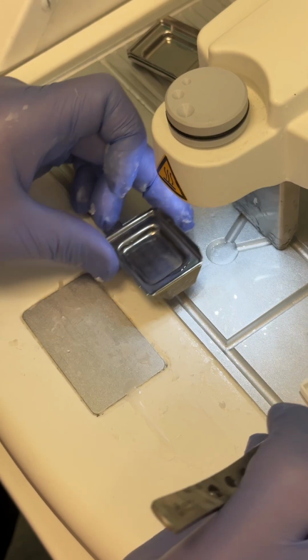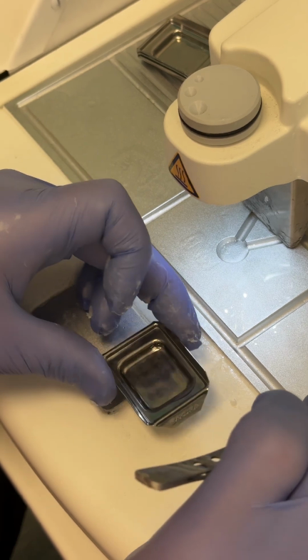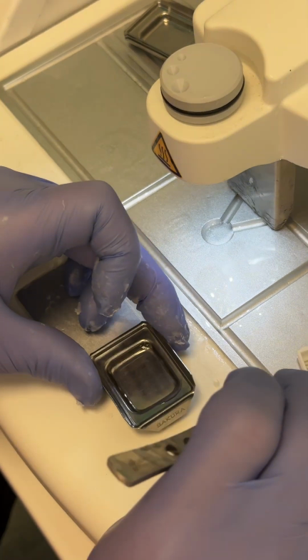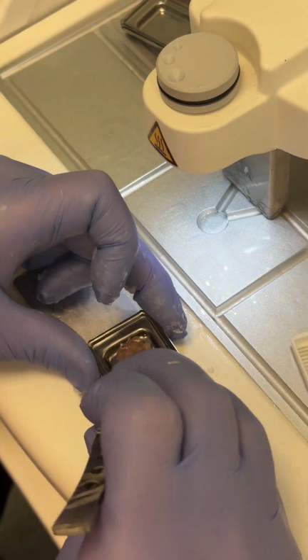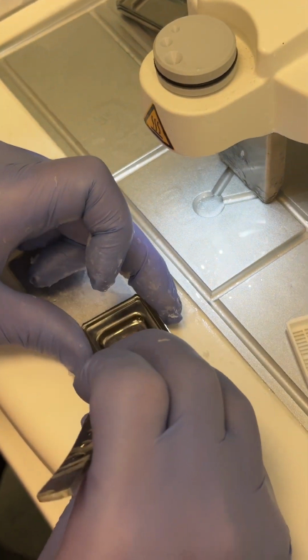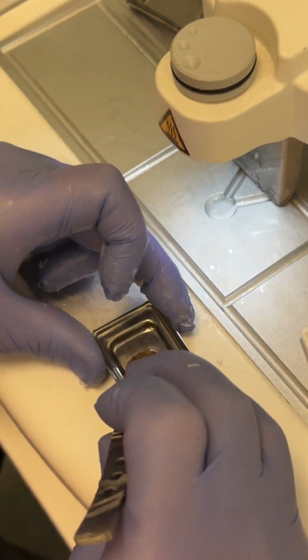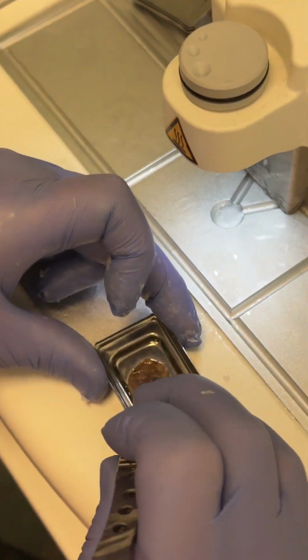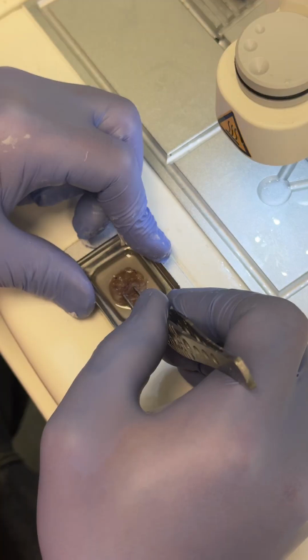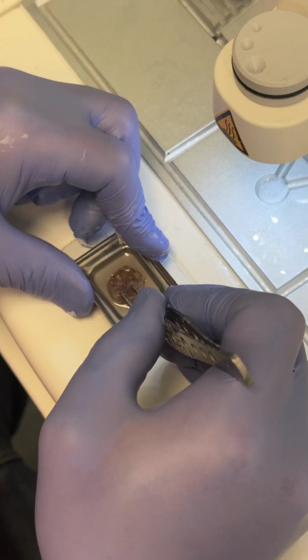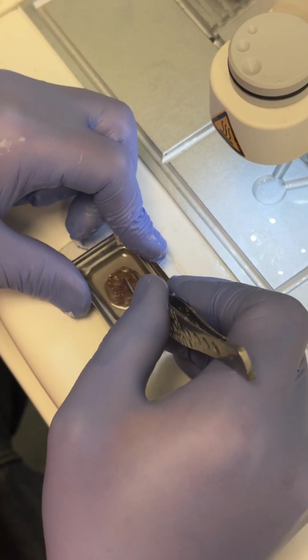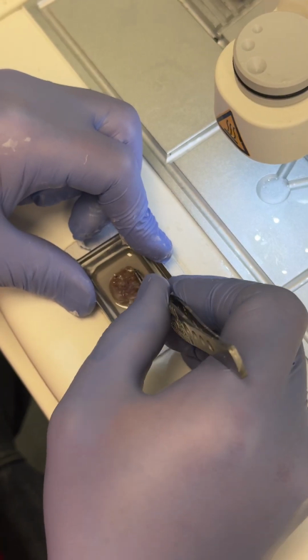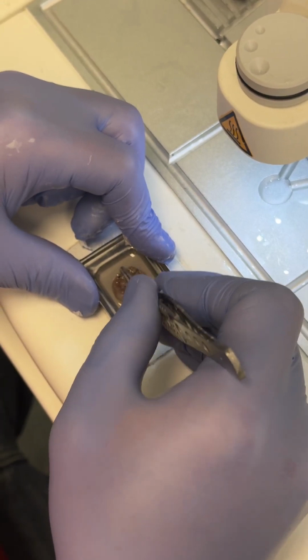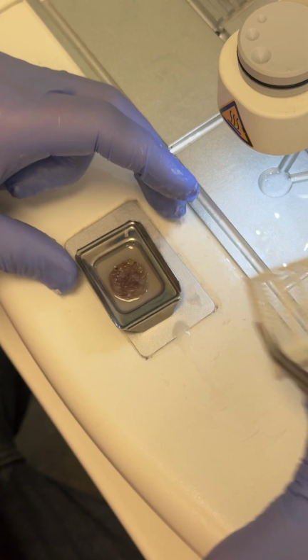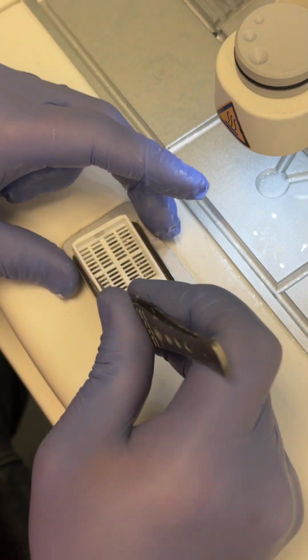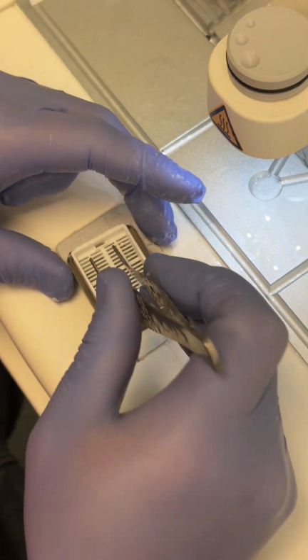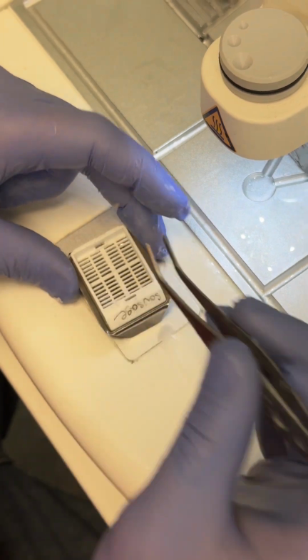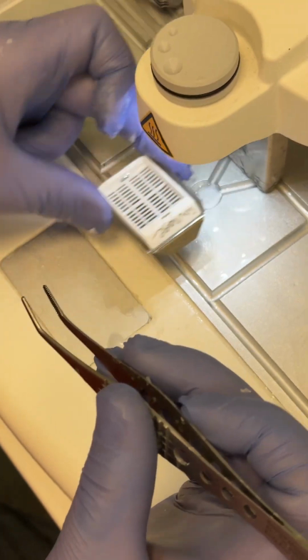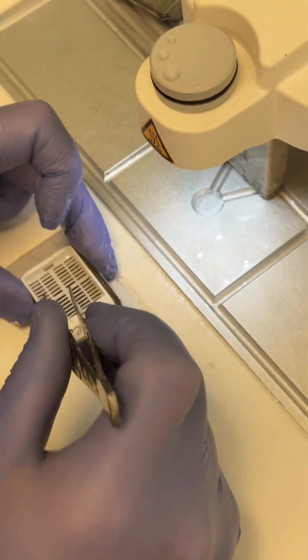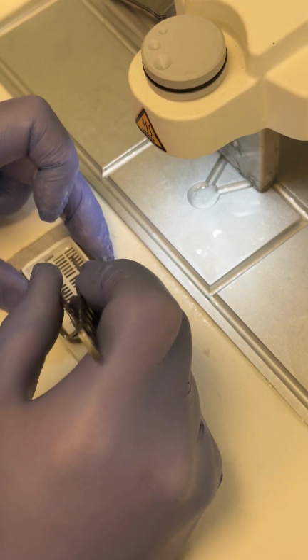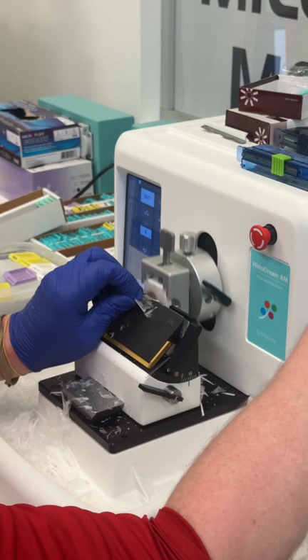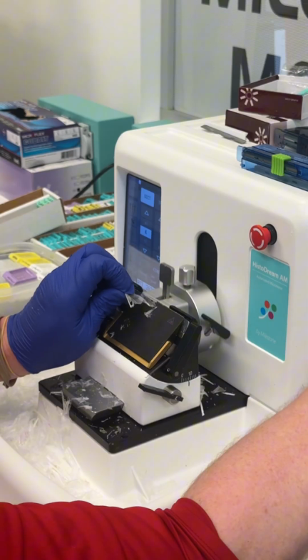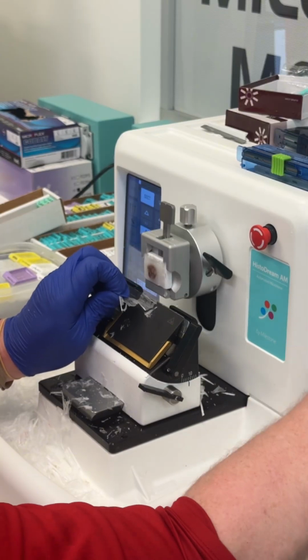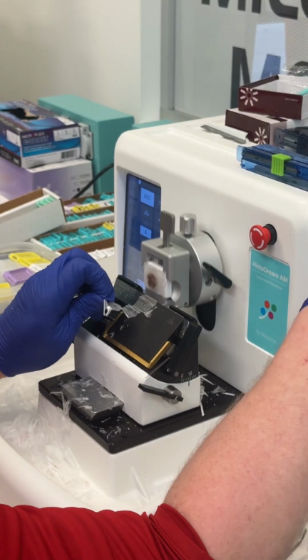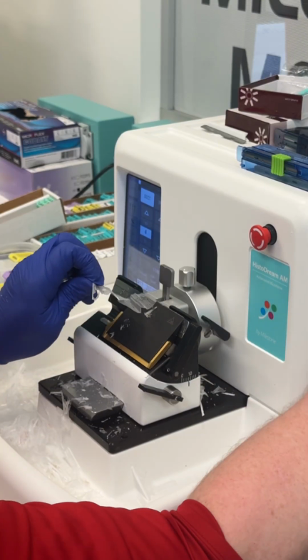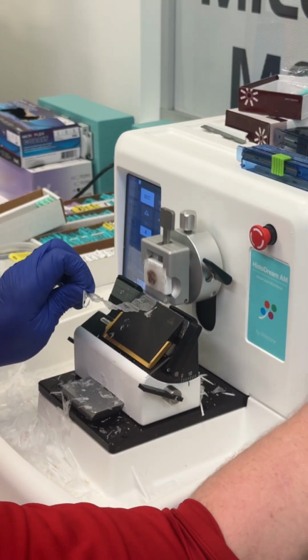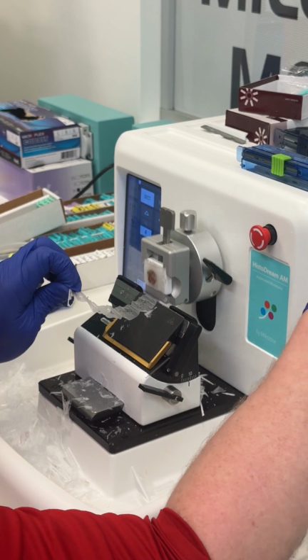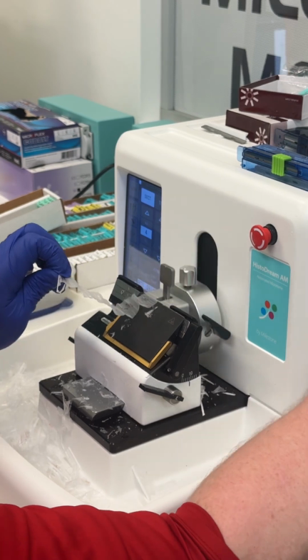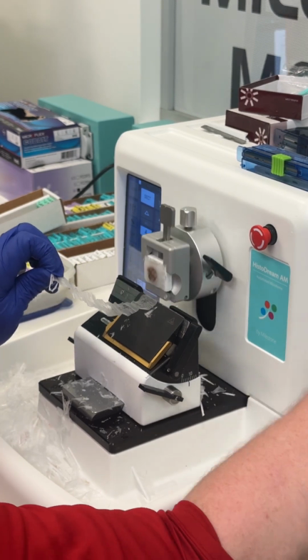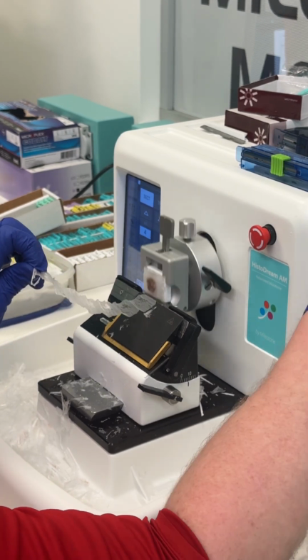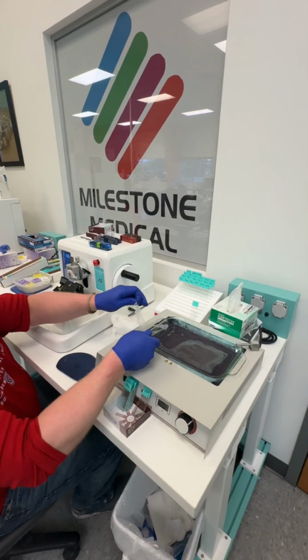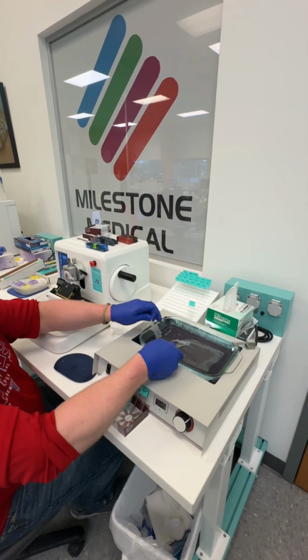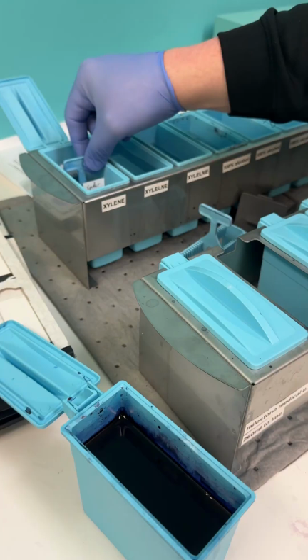Then we head to the embedding station and embed the specimen in a block of paraffin on our embedding center, which keeps the tissue in place for sectioning. Now onto the microtome to slice the specimen into thin sections, place them on a slide, and send to staining.